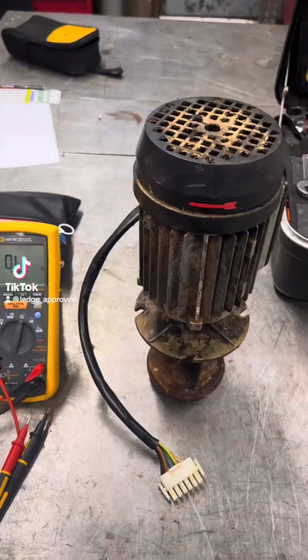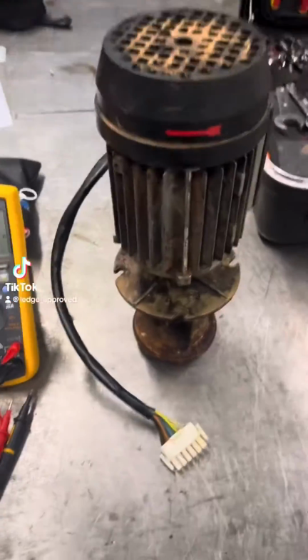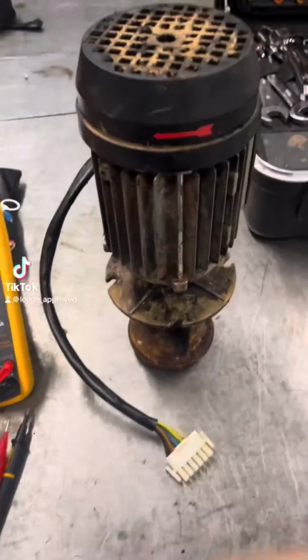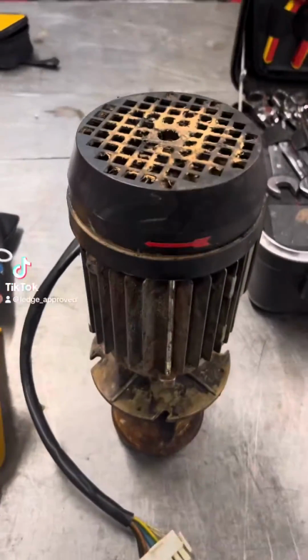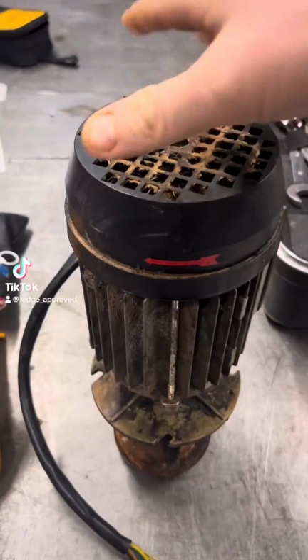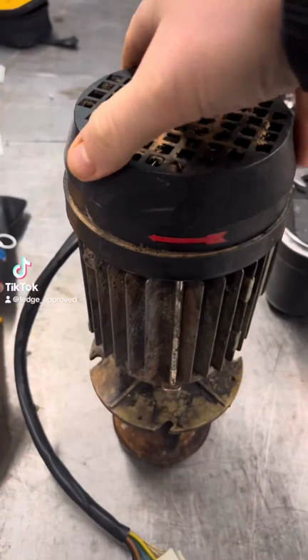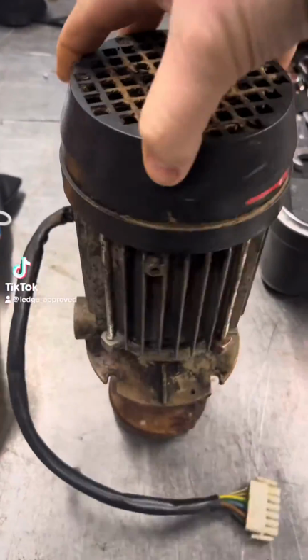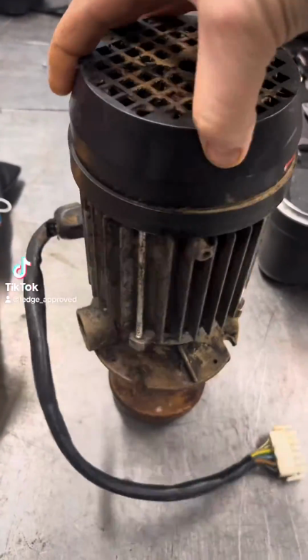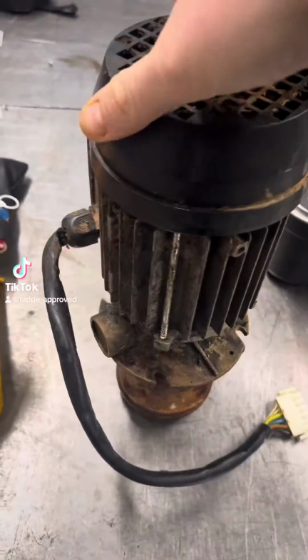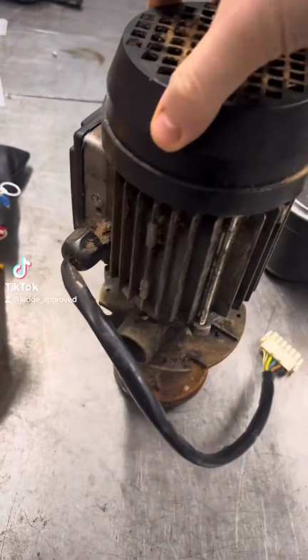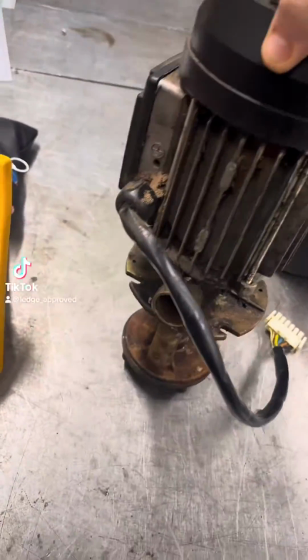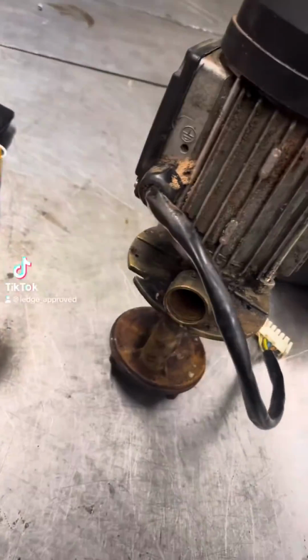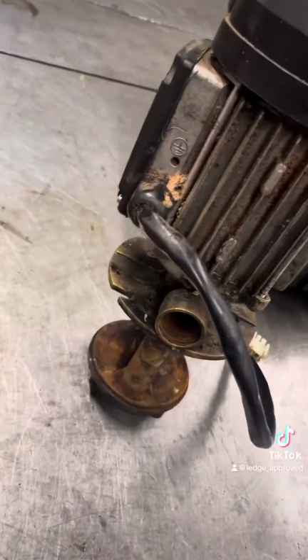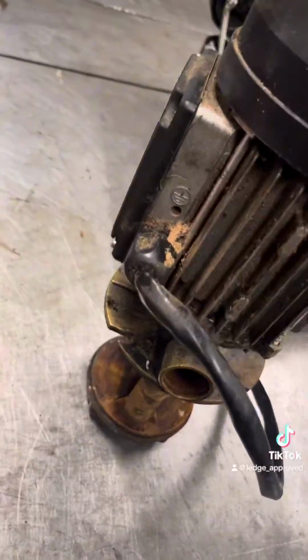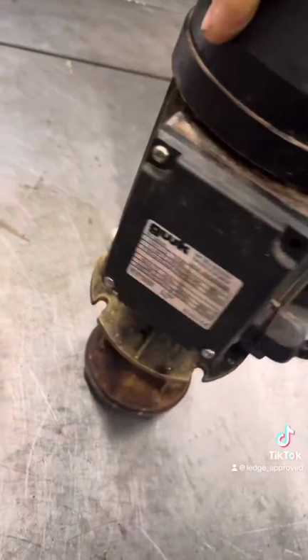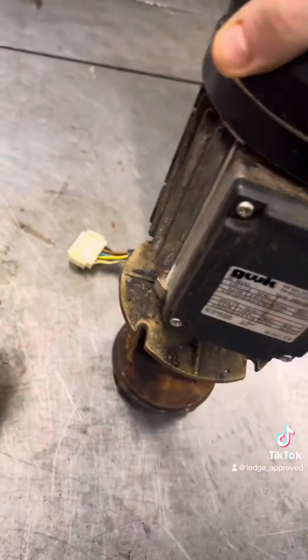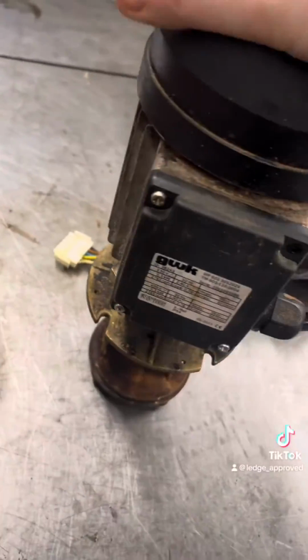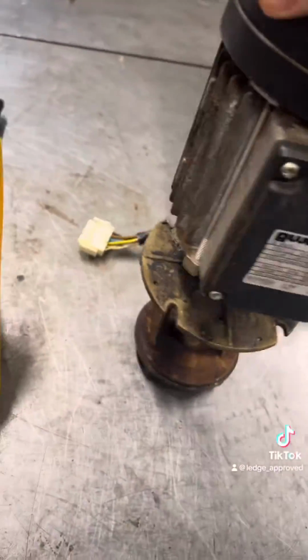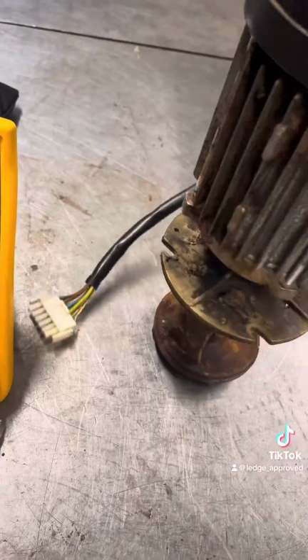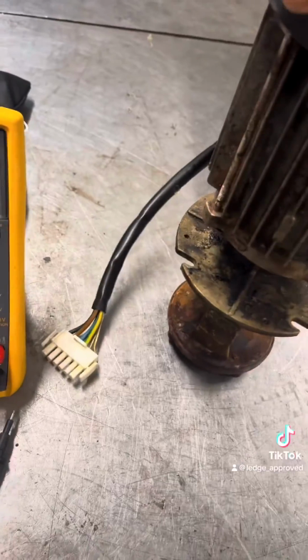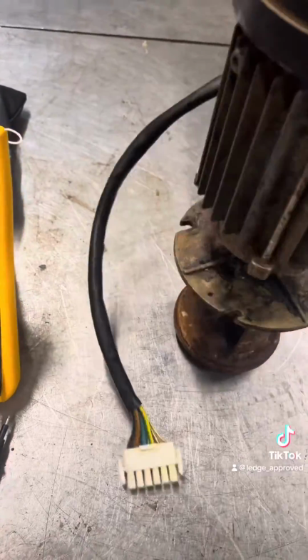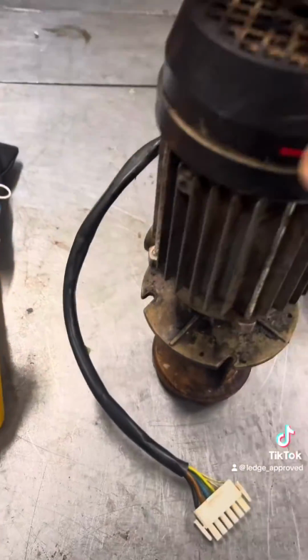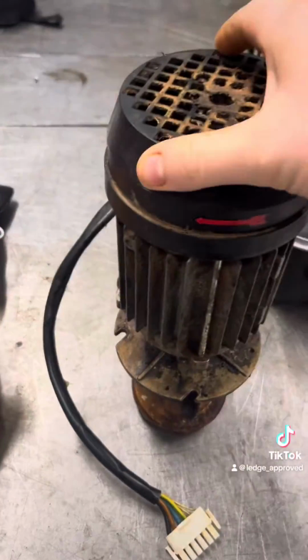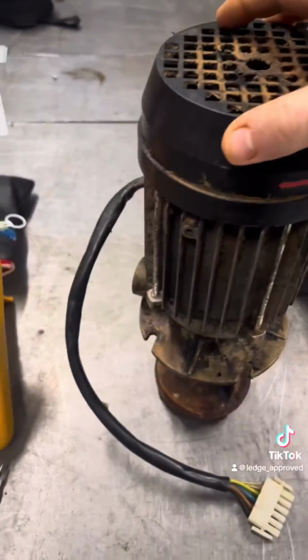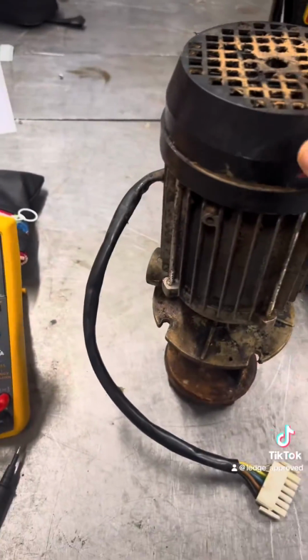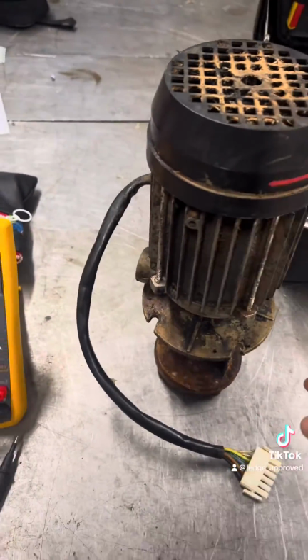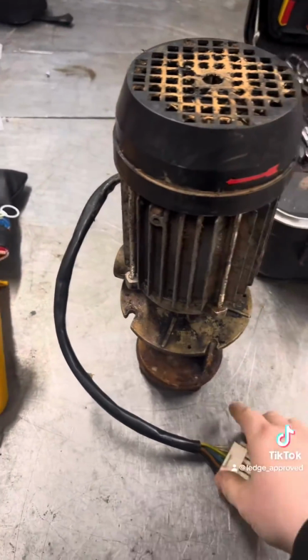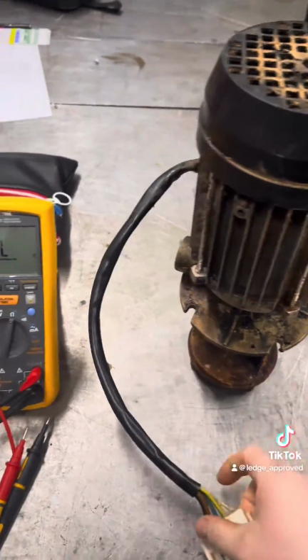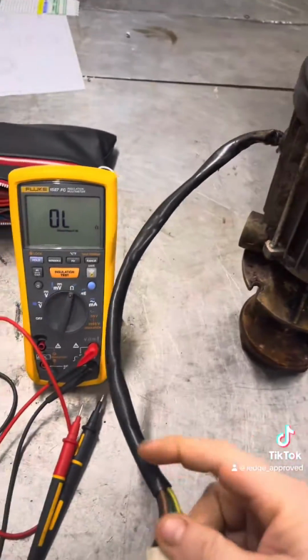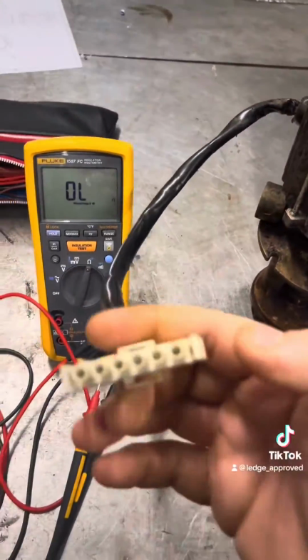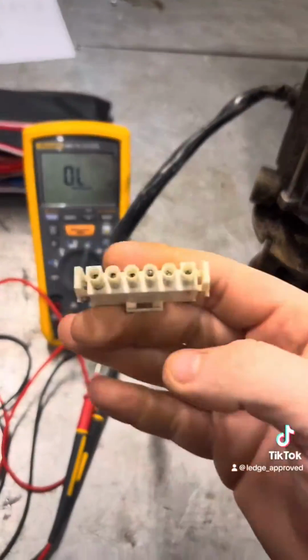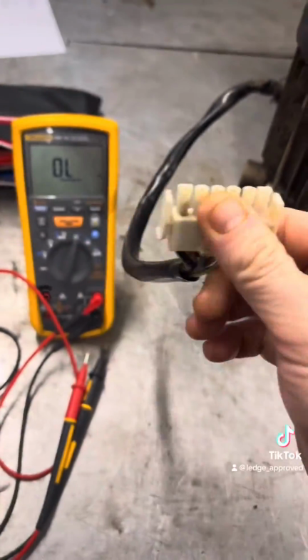Another day and another little breakdown for you. I've got a three phase water pump here that was connected to a combi, and every time the combi started up it took an RCD out.